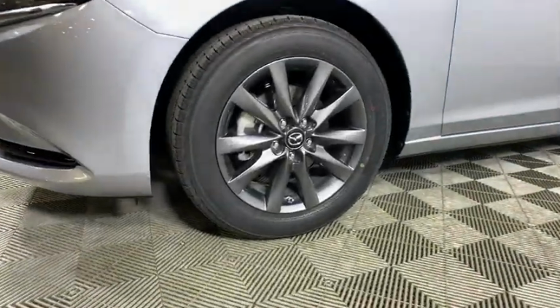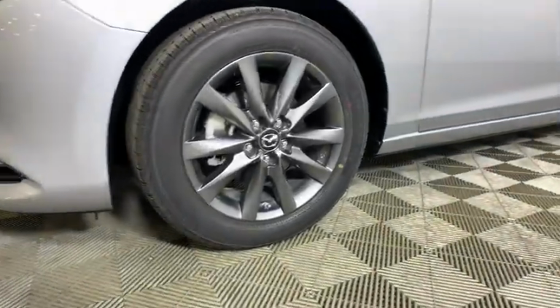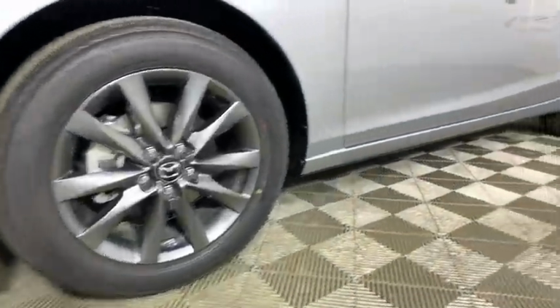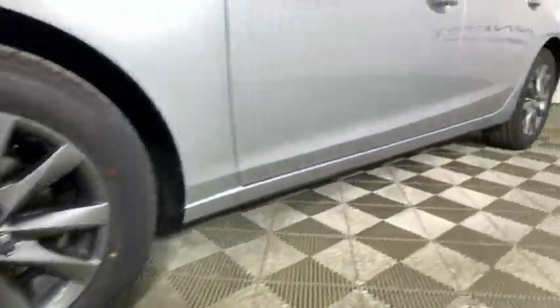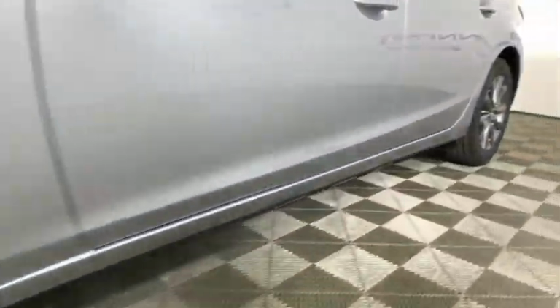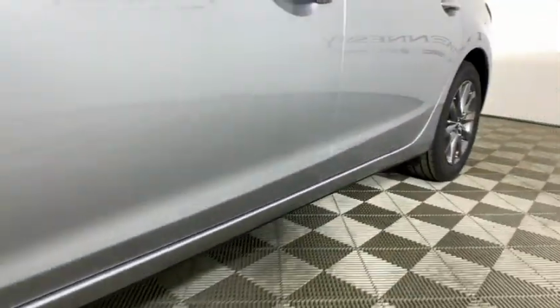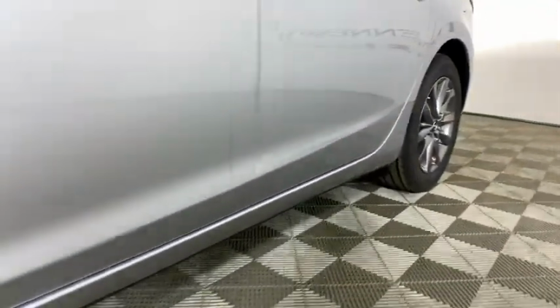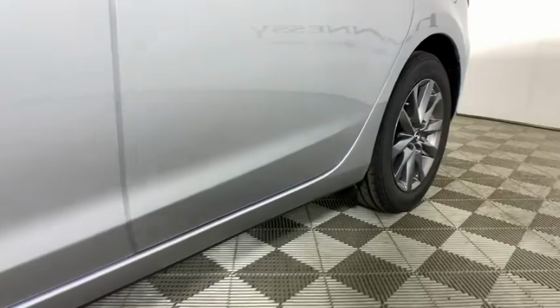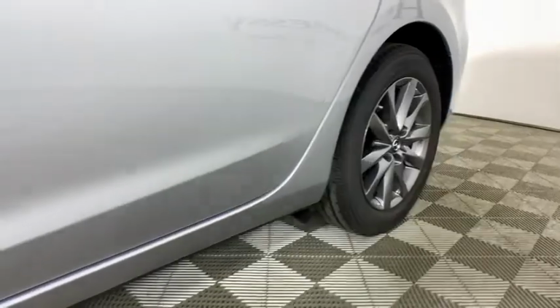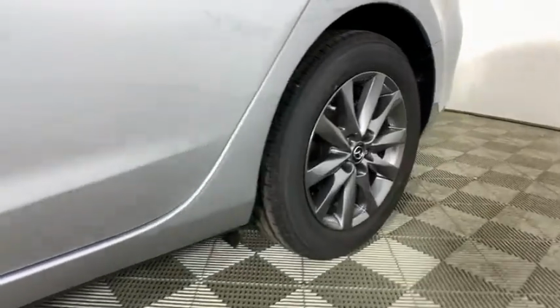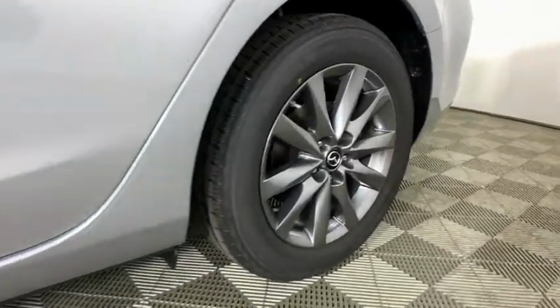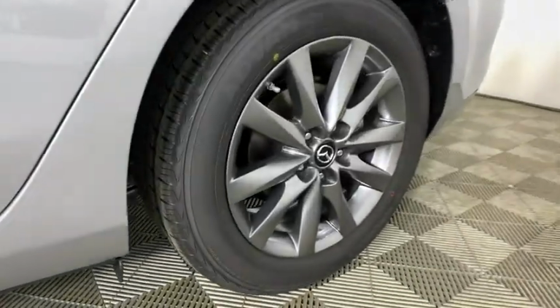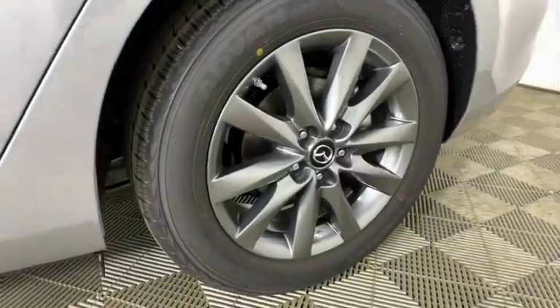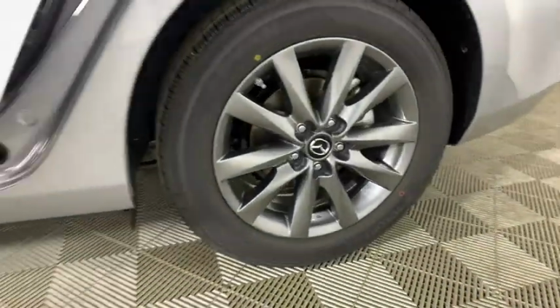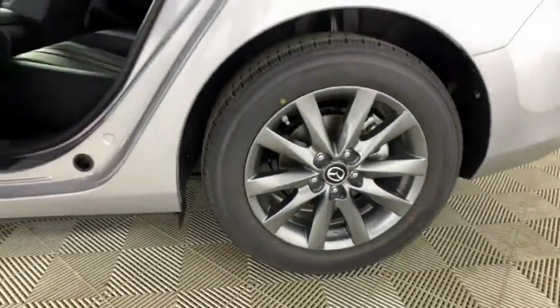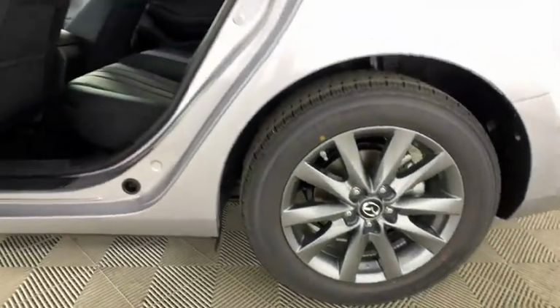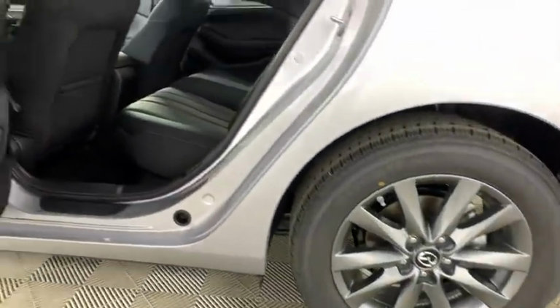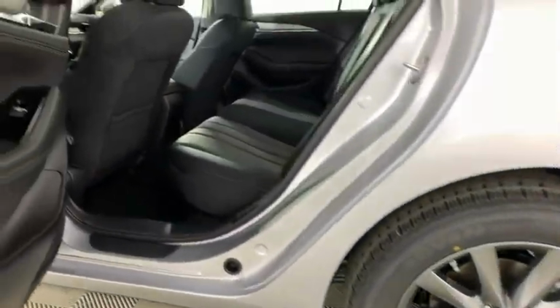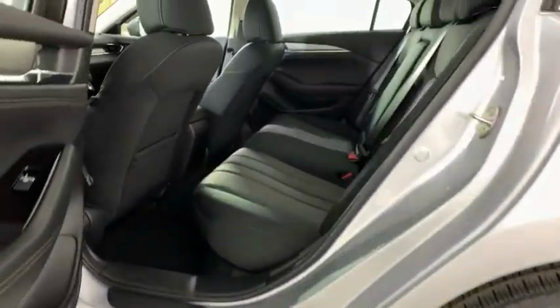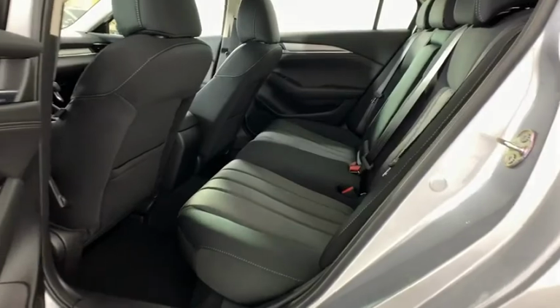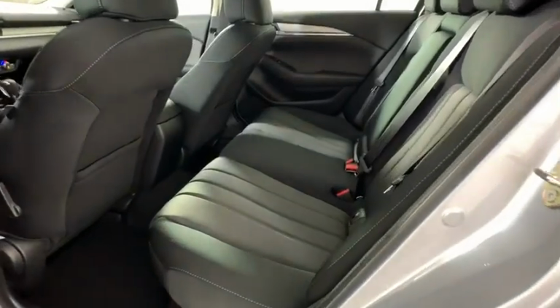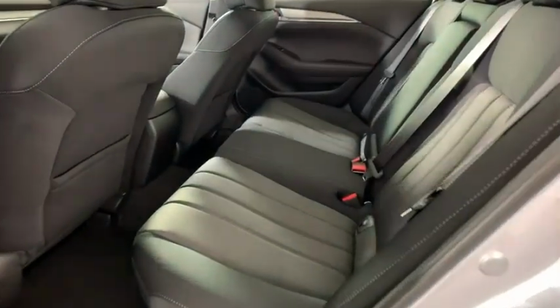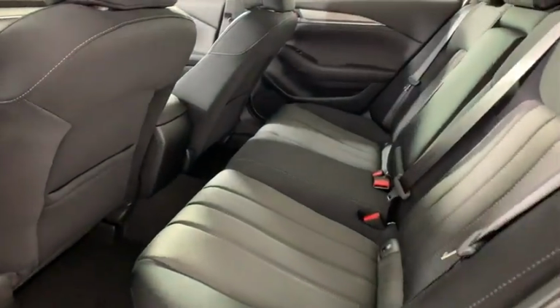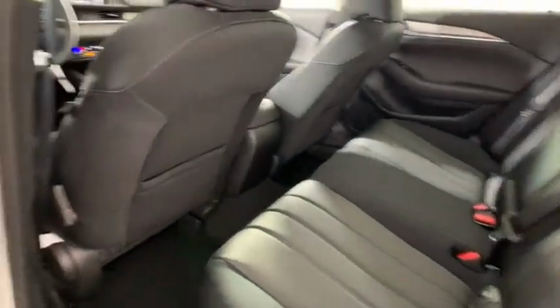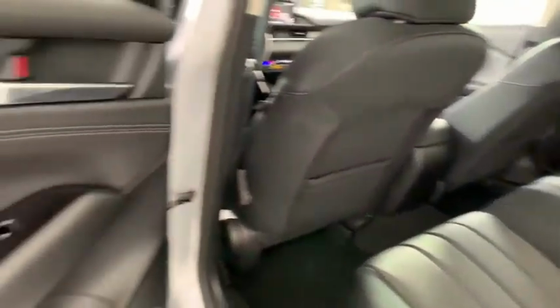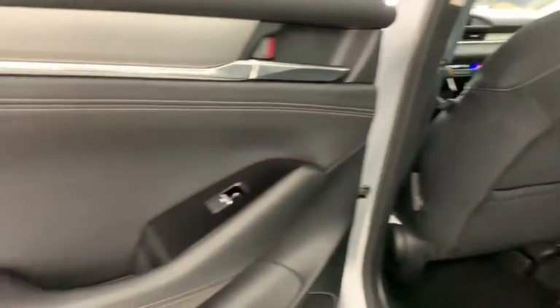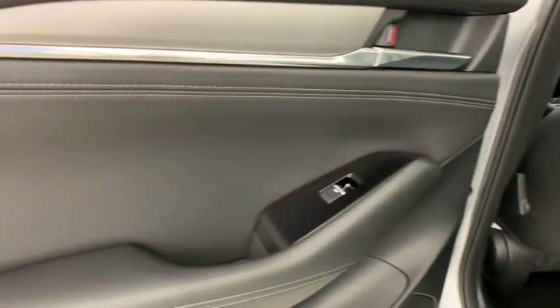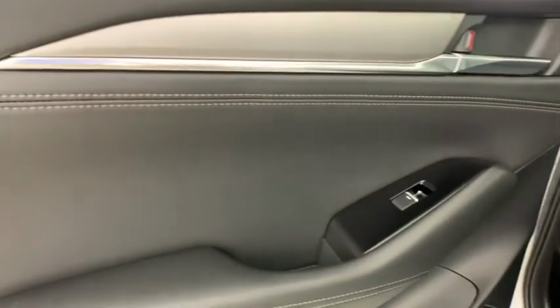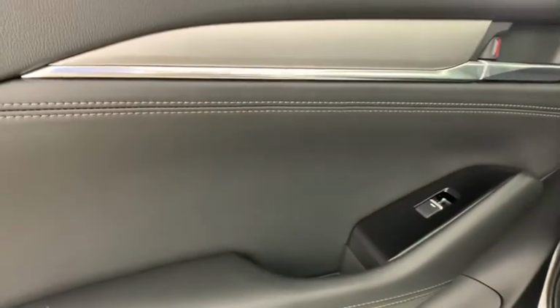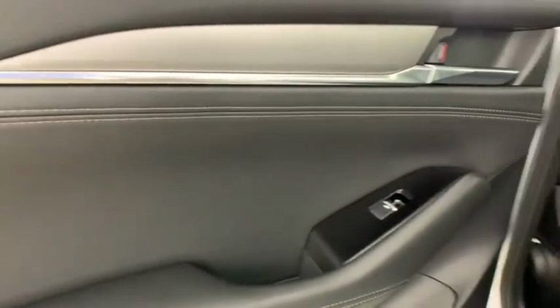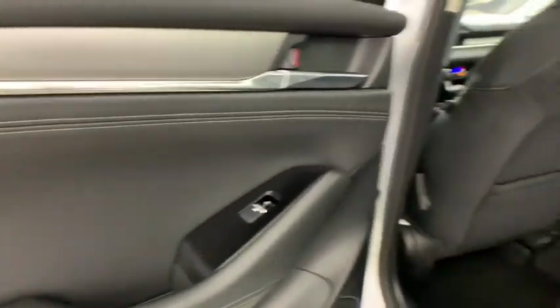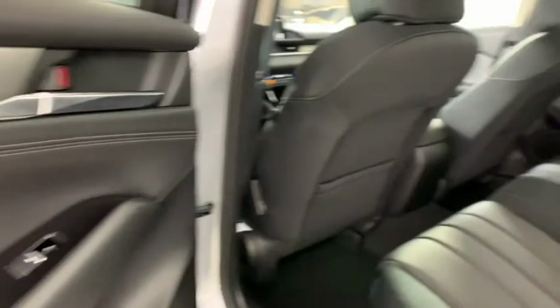Overhead console, remote keyless entry, driver vanity mirror, front bucket seats, tilt steering wheel, cloth seat trim, front reading lamp. Searching for a dependable vehicle that looks great too? You found it, so stop in today.